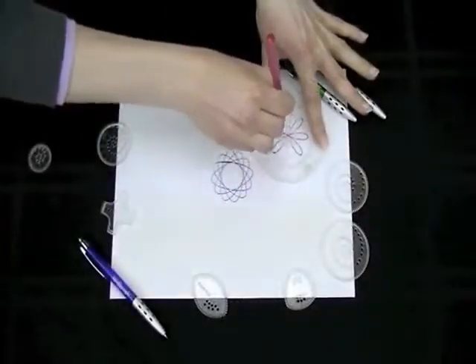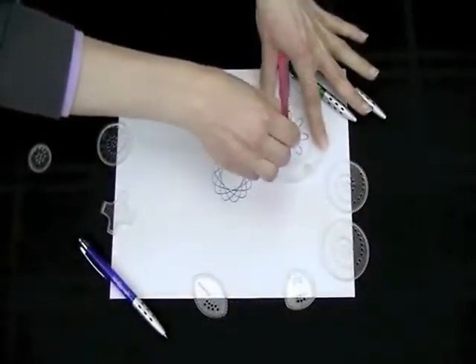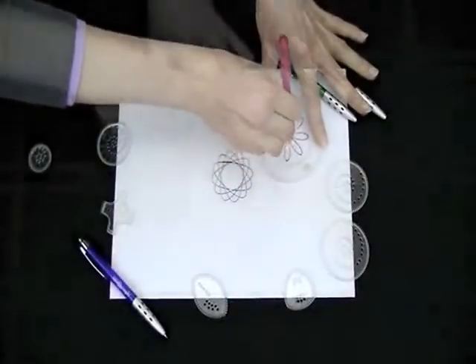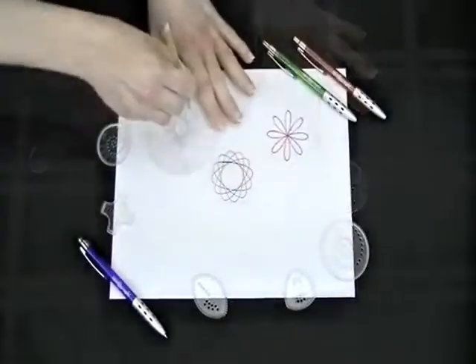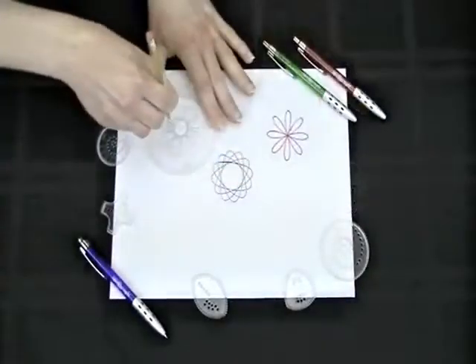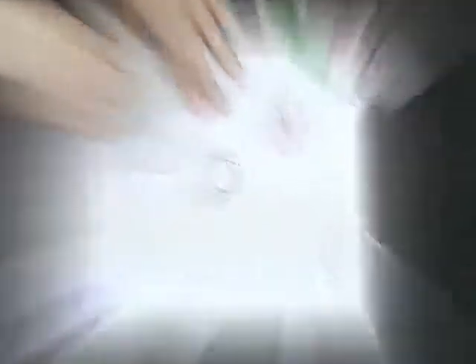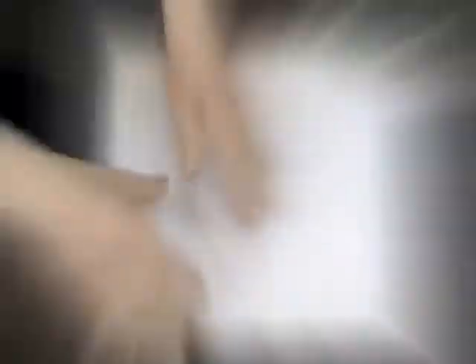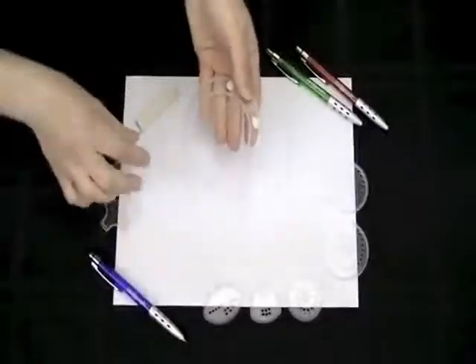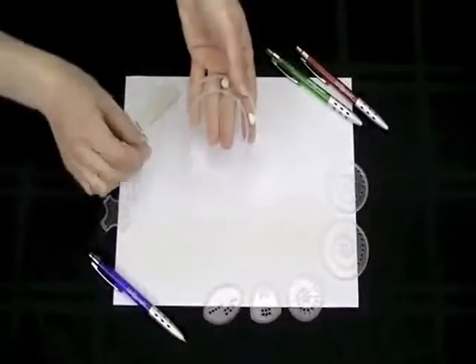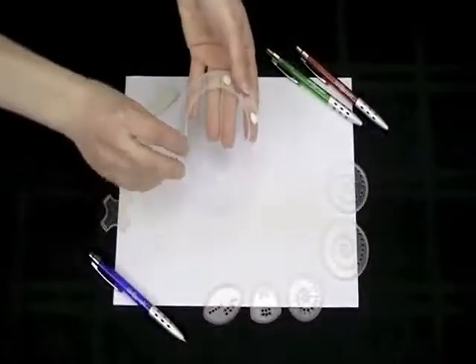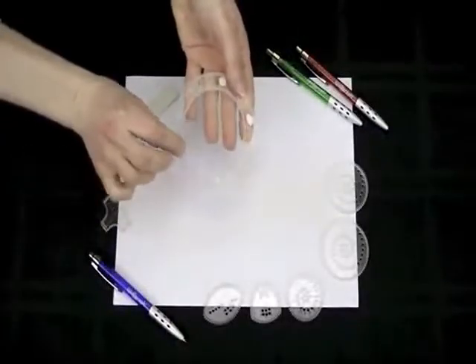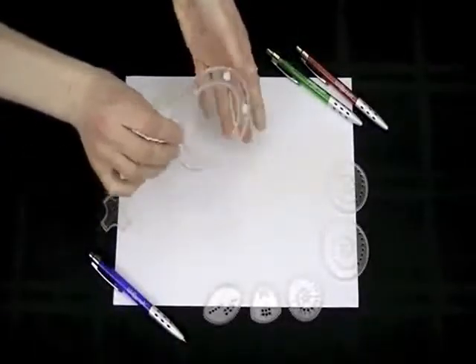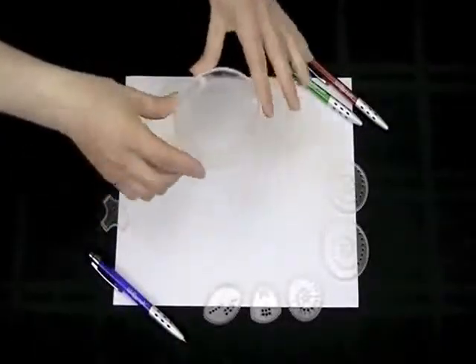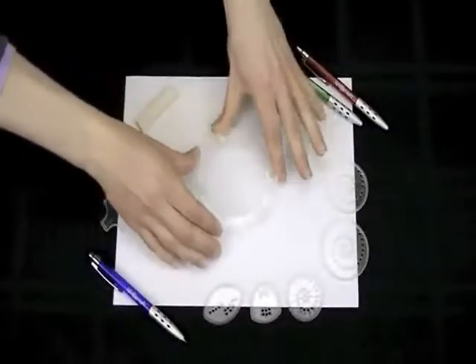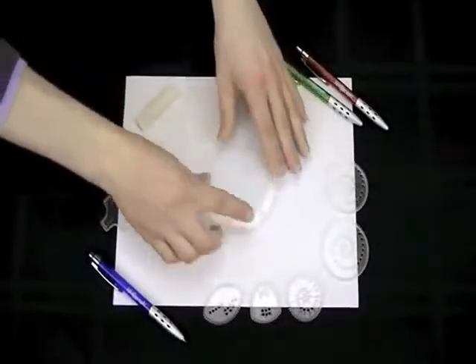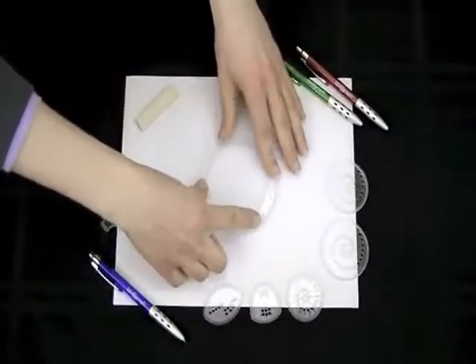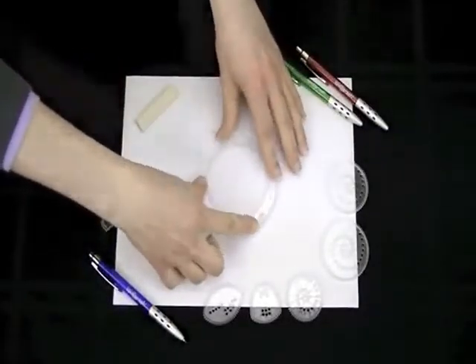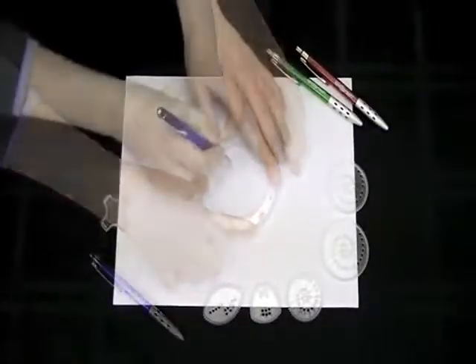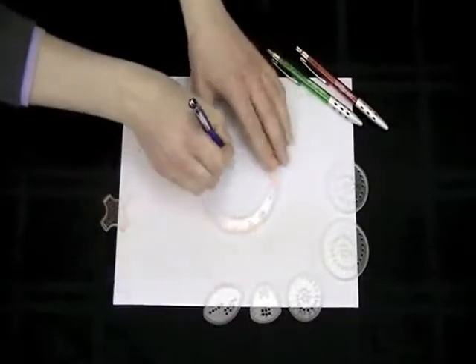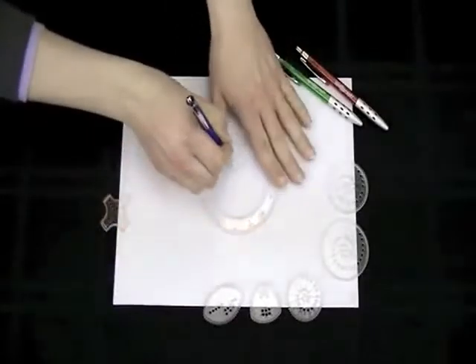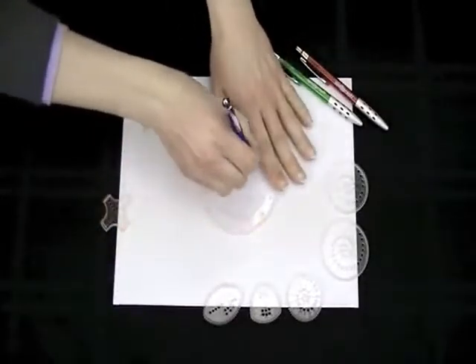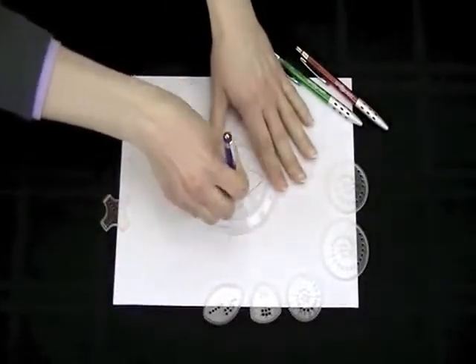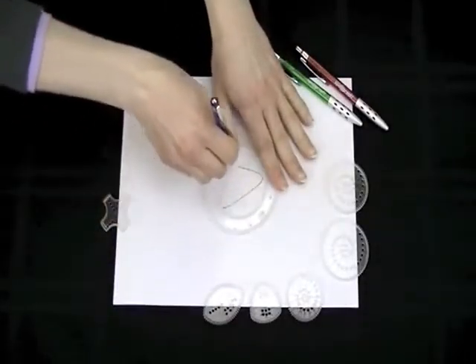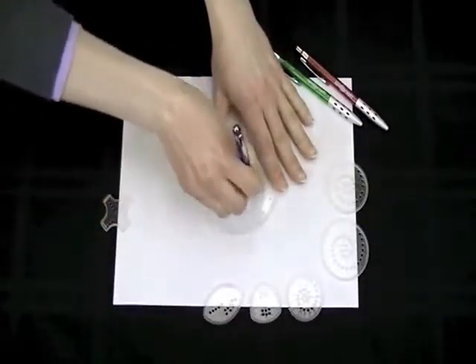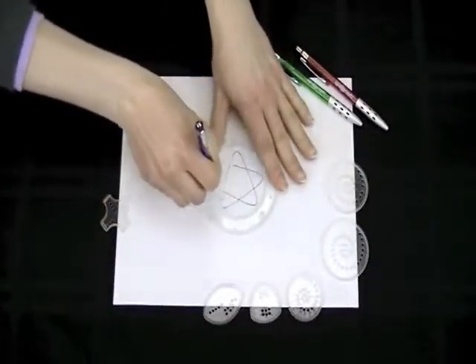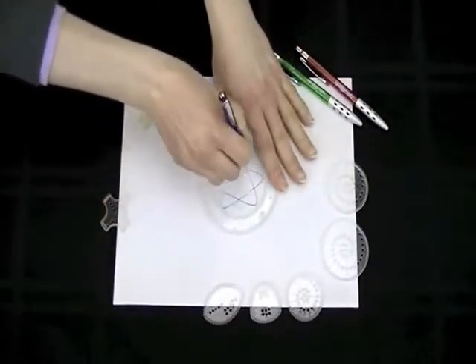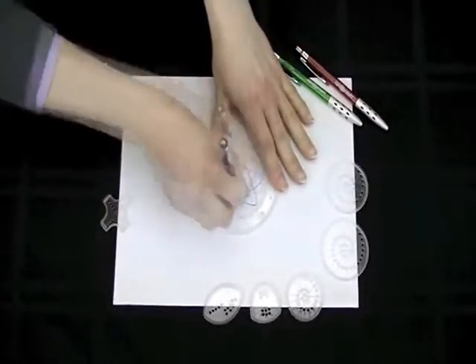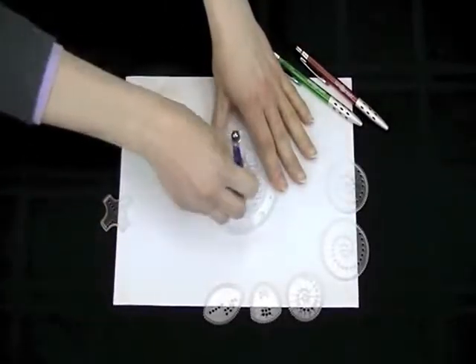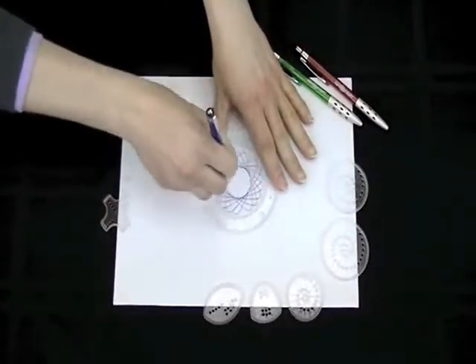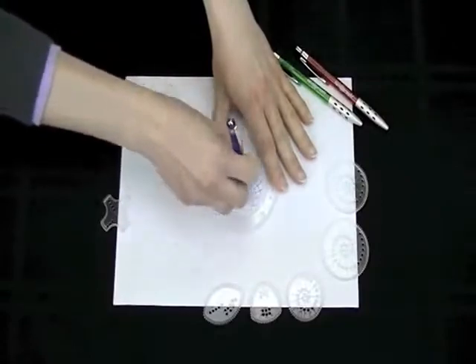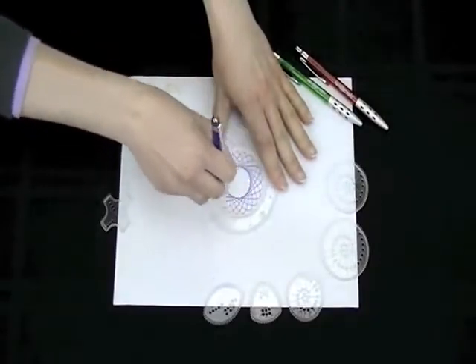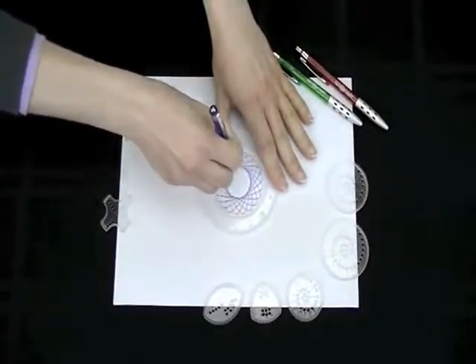The new spiral putty holds the Spirograph pieces securely on the paper so that you can create intricately beautiful designs with no holes in the paper. The set also comes with 20 sheets of design paper.